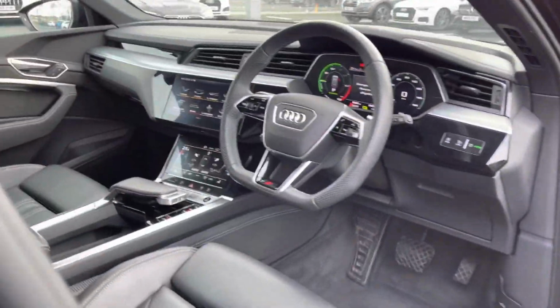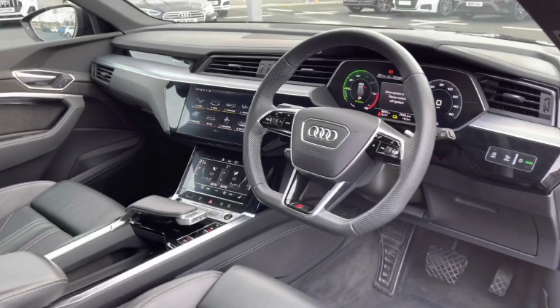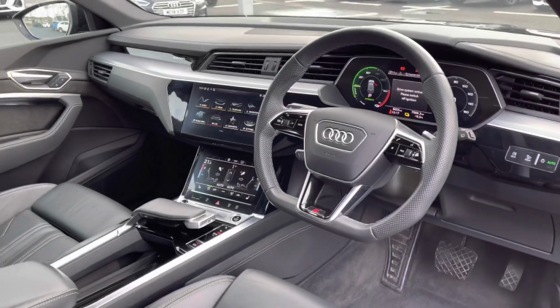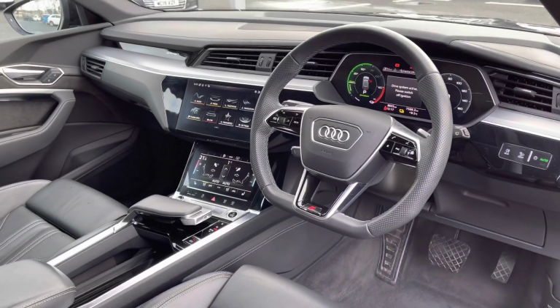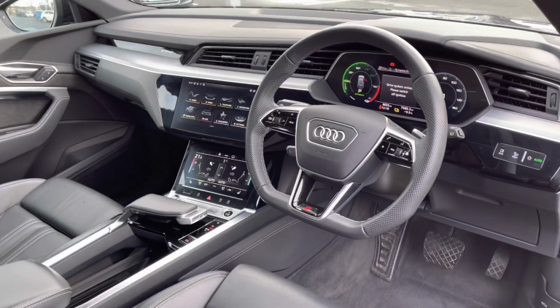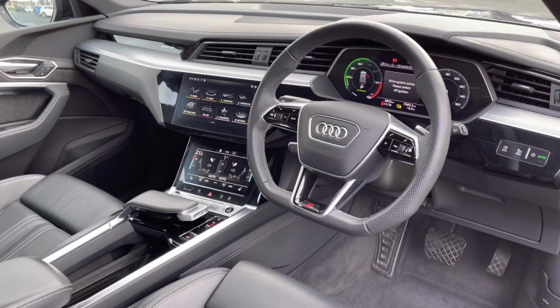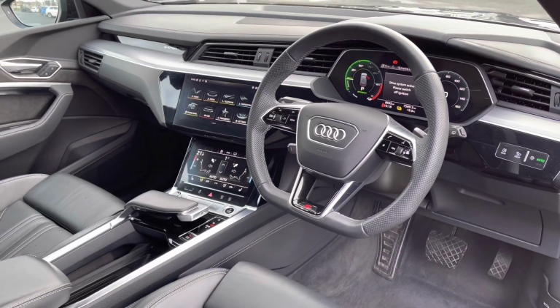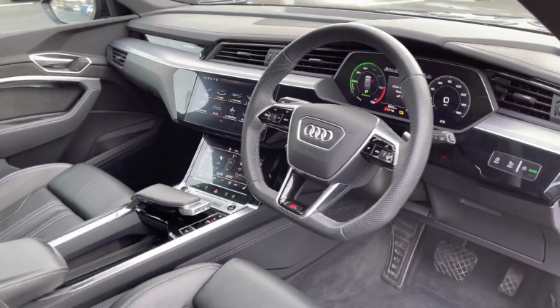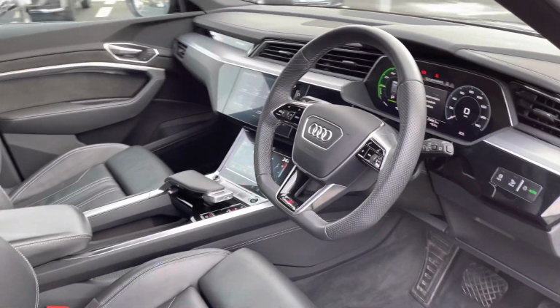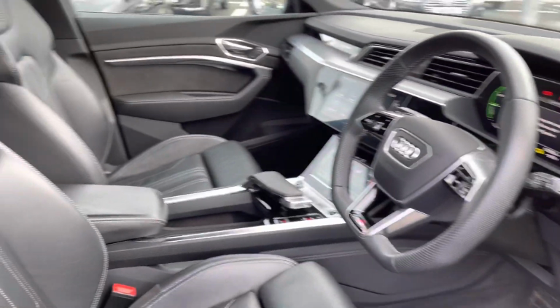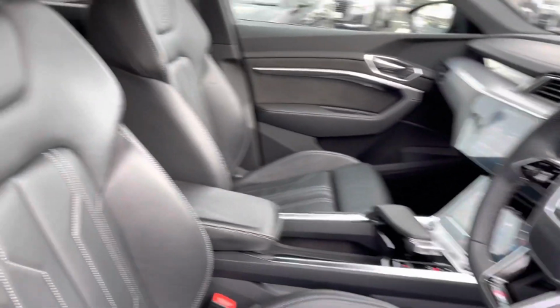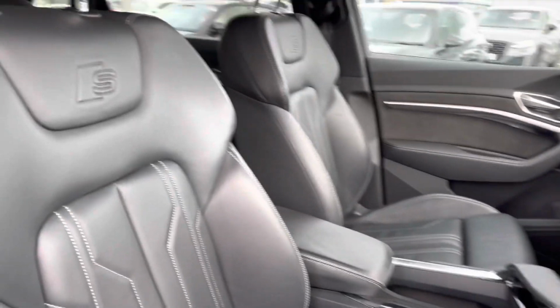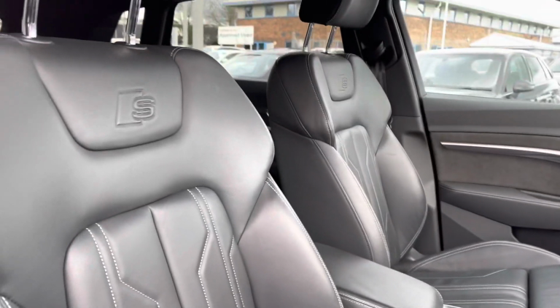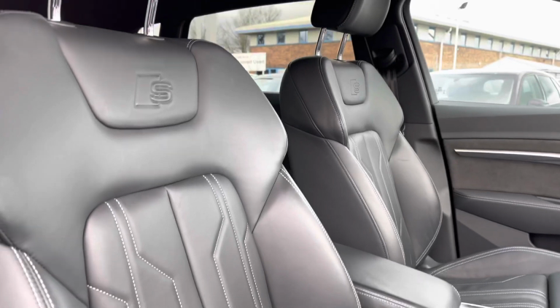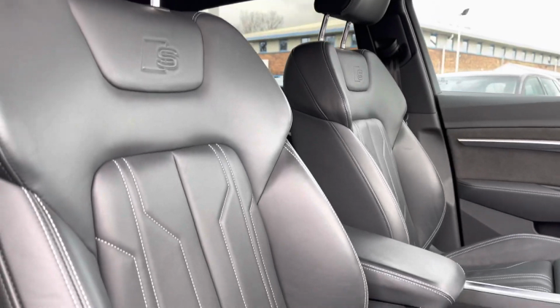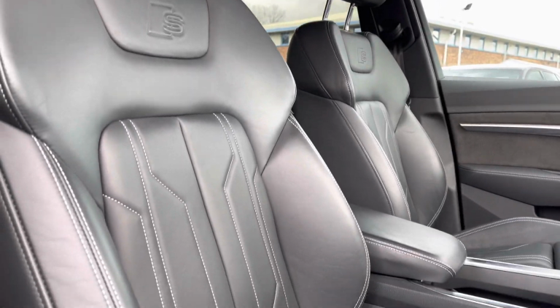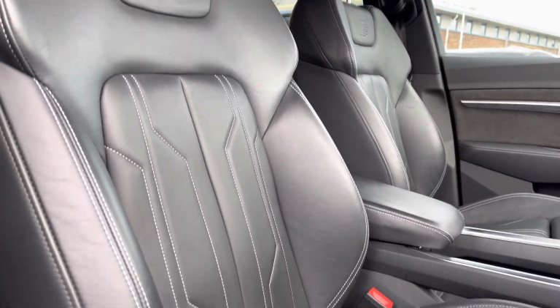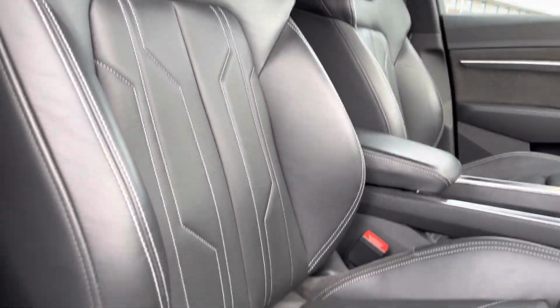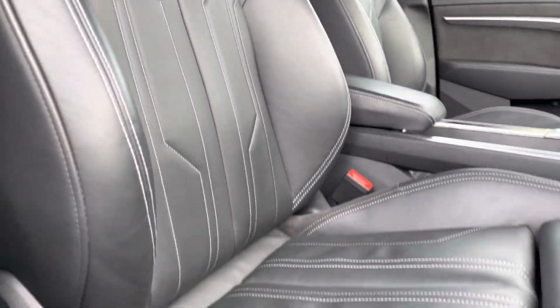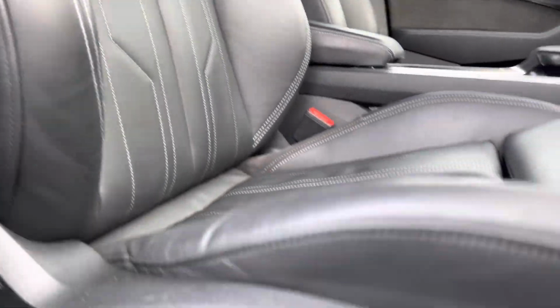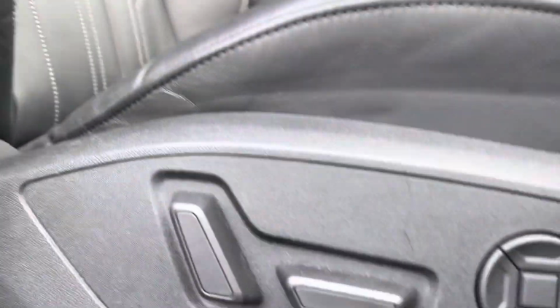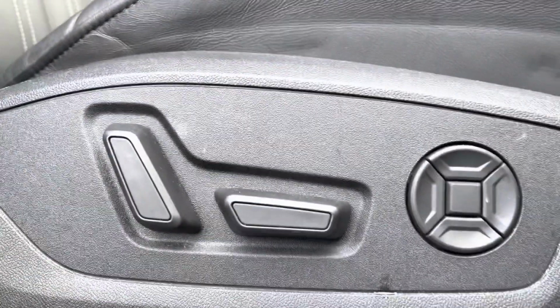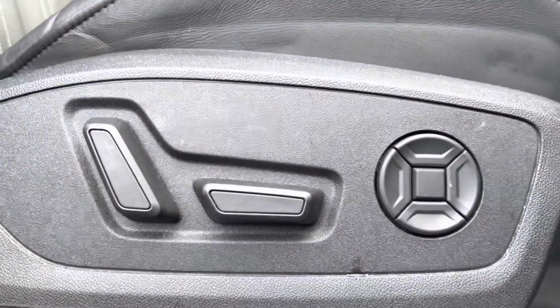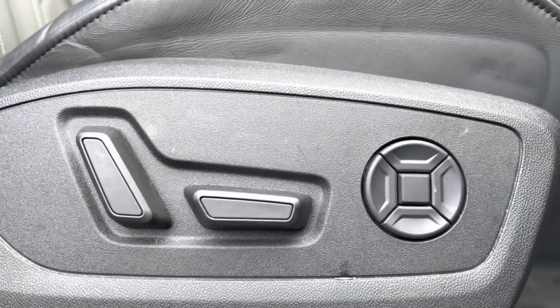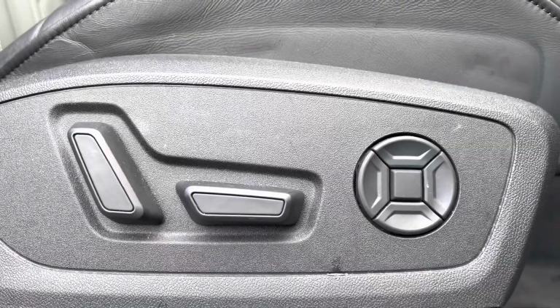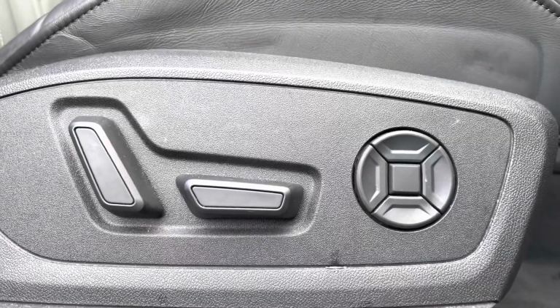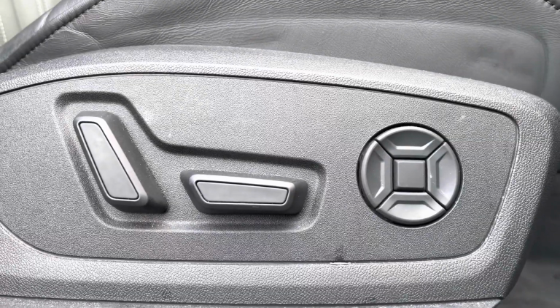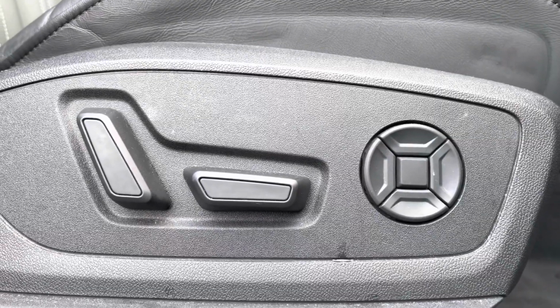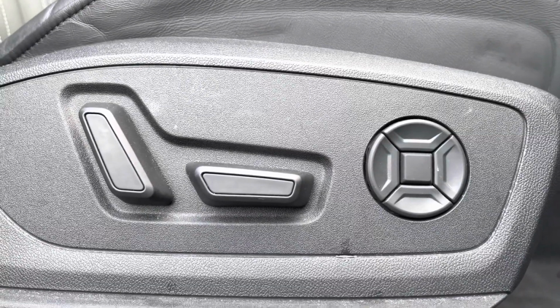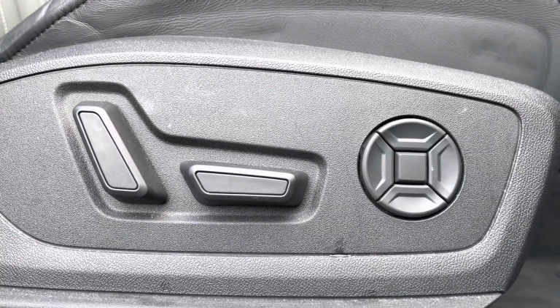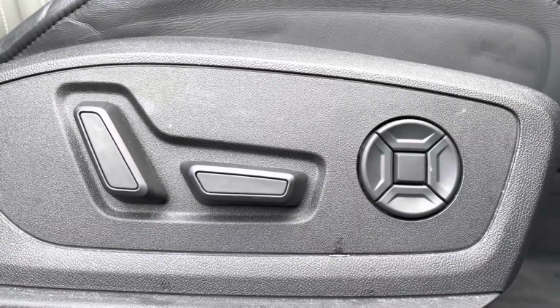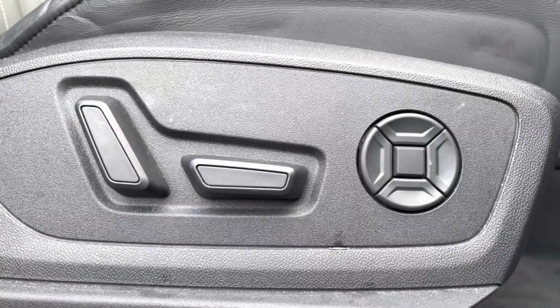The very sleek and stylish dashboard has a nice modern design. You've got the front sport seats with S-line embossing, gripping you nicely as you drive. The front seats are electrically adjustable and come with four-way electric lumbar support for added comfort.